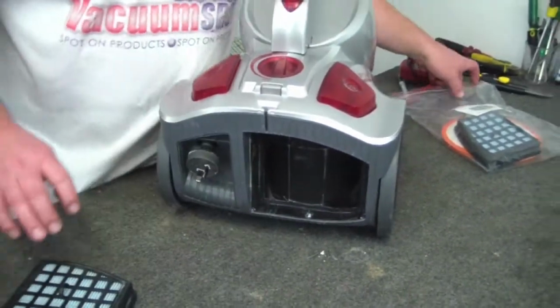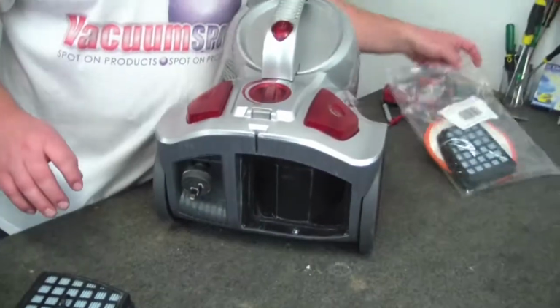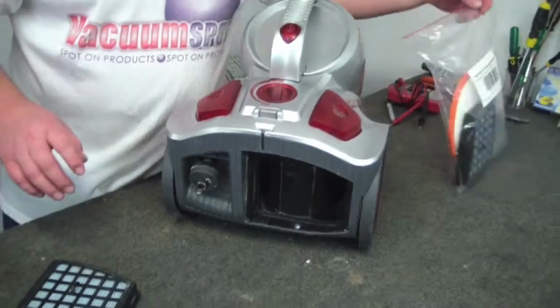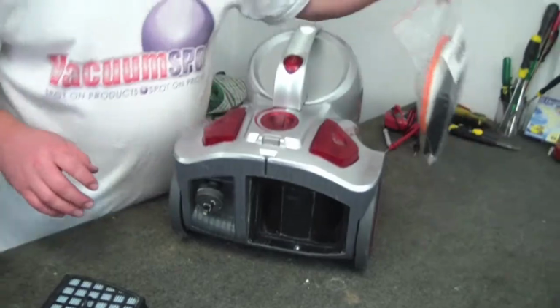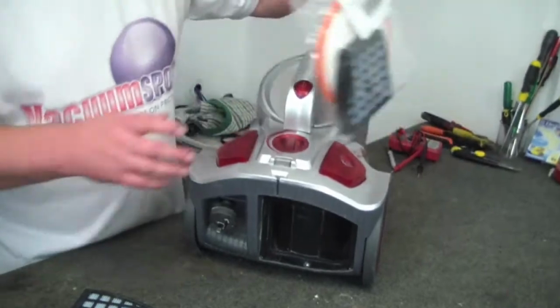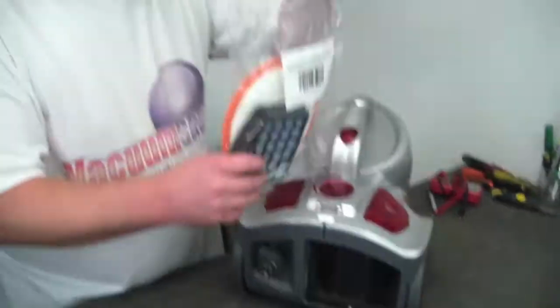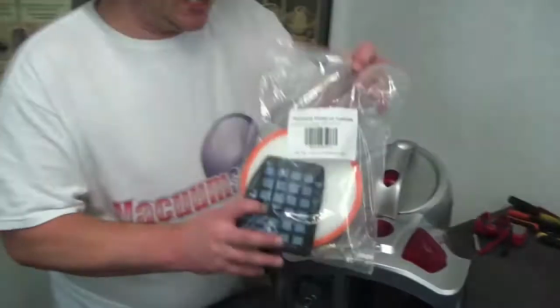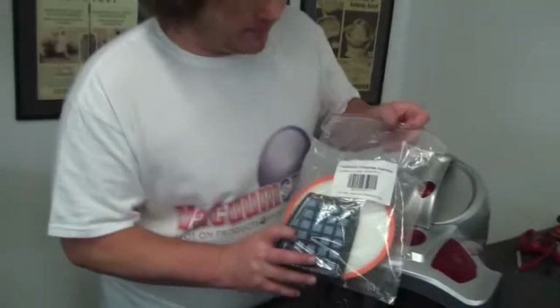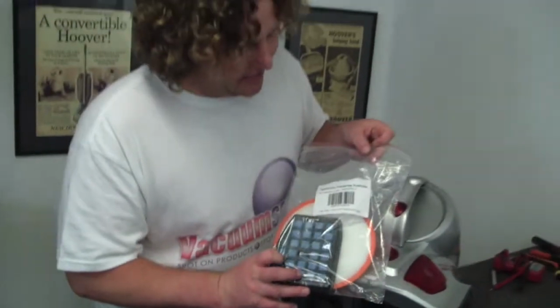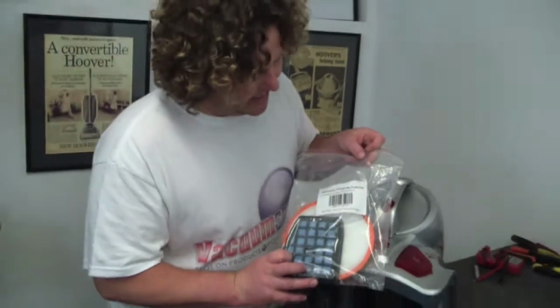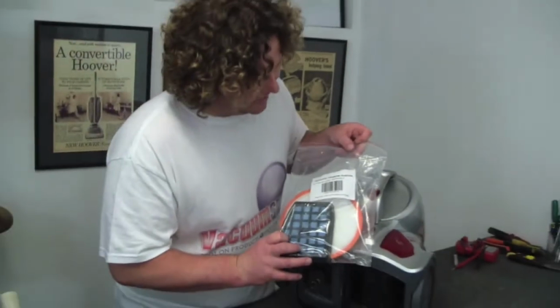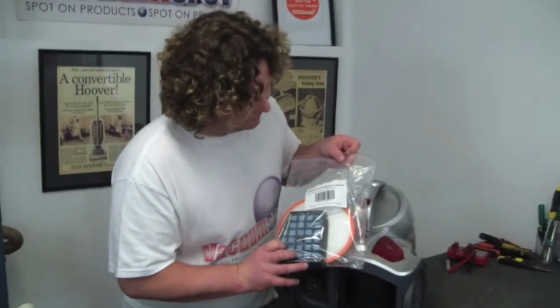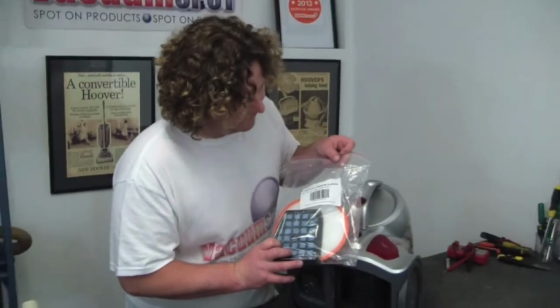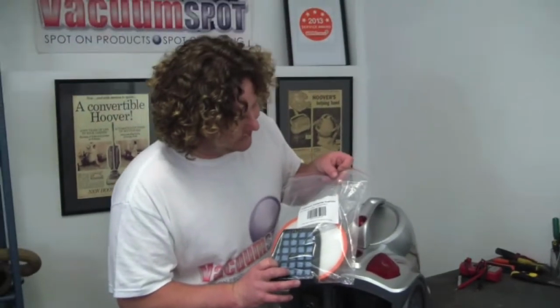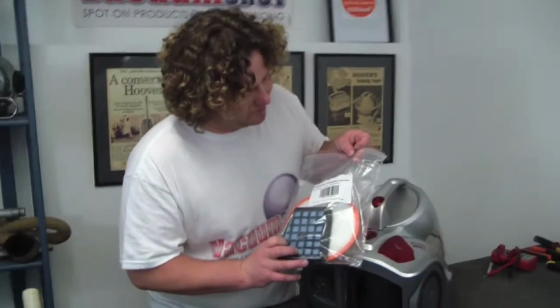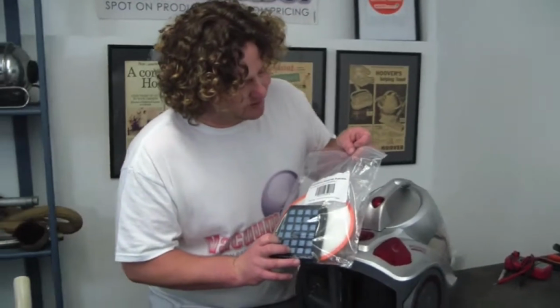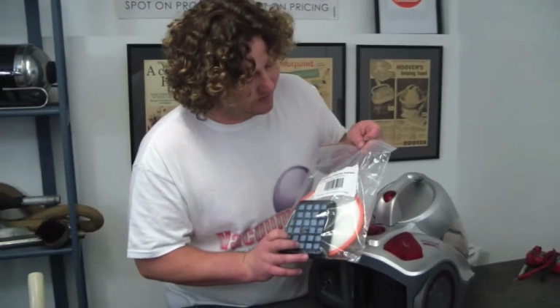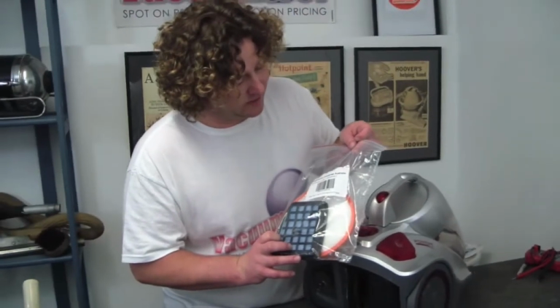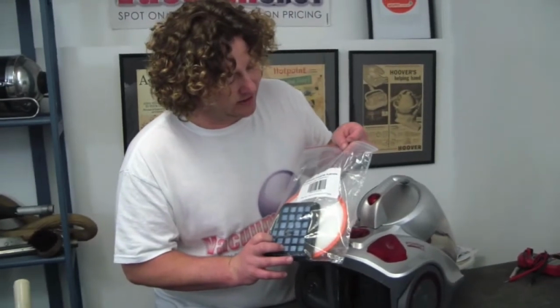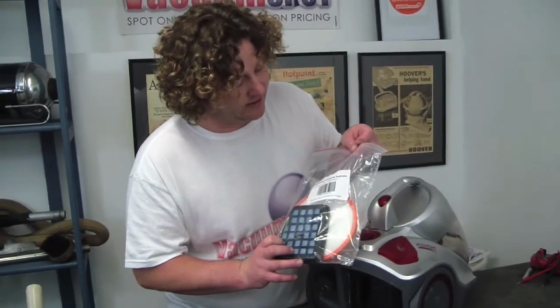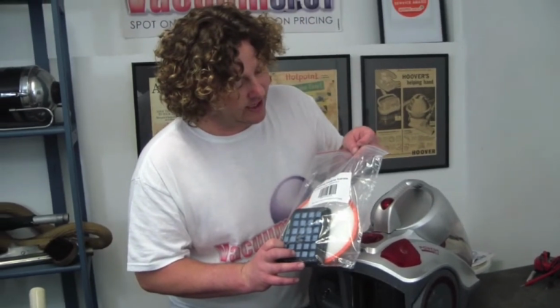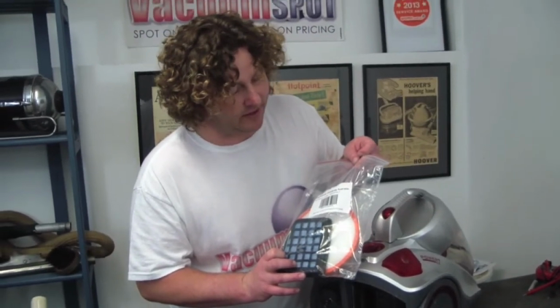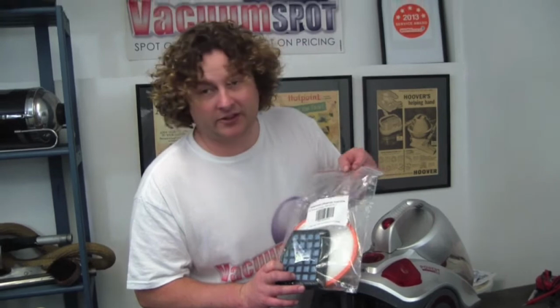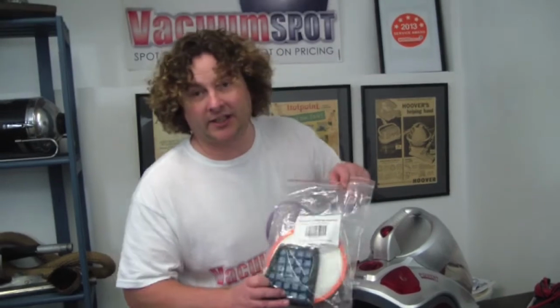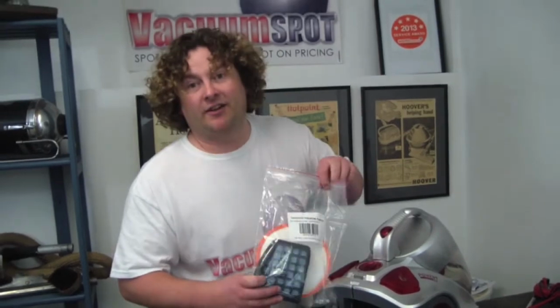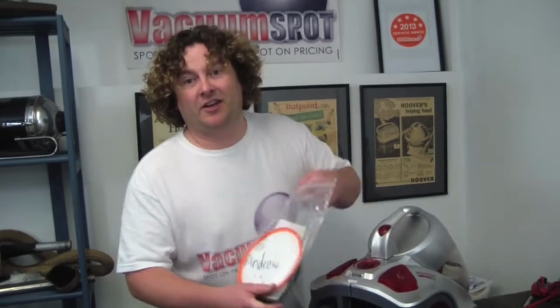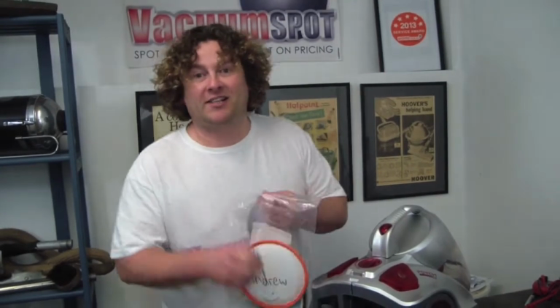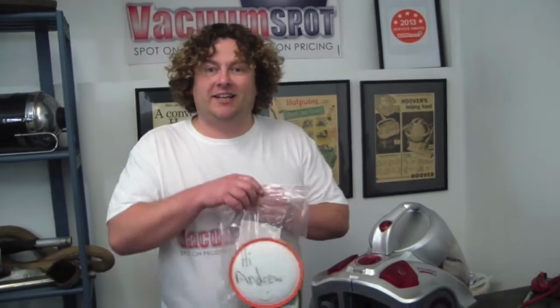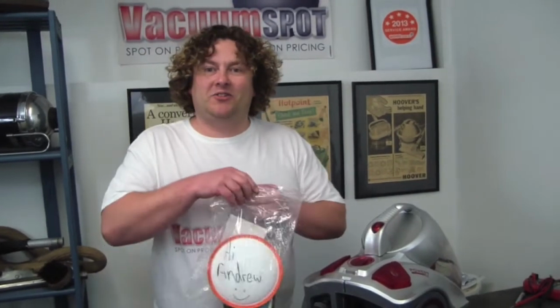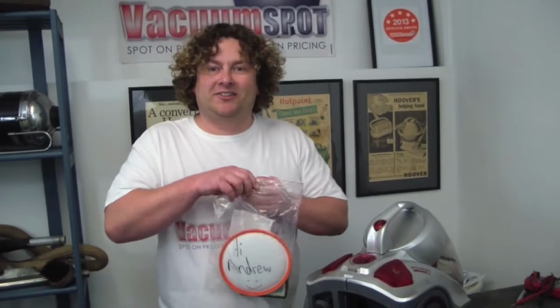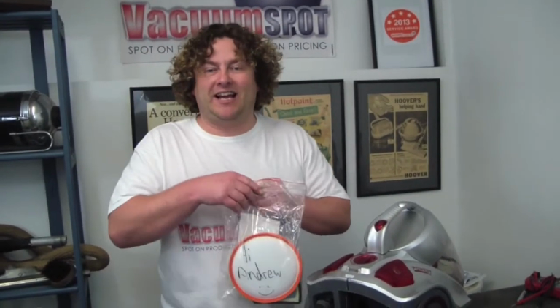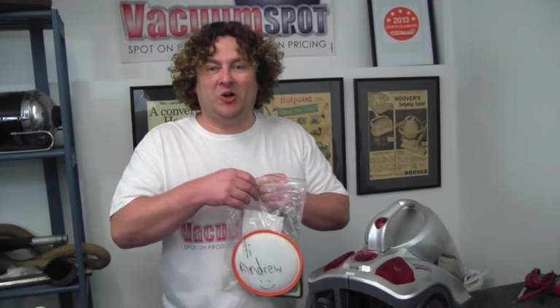The filters come in a kit, and they are VCP7PTFLT, for those taking notes at home.